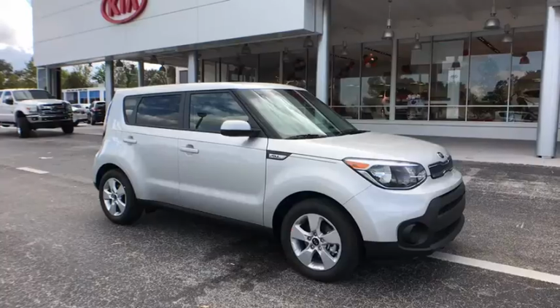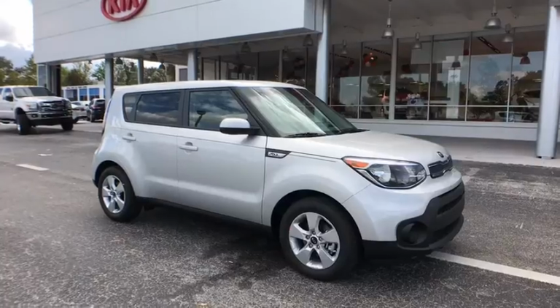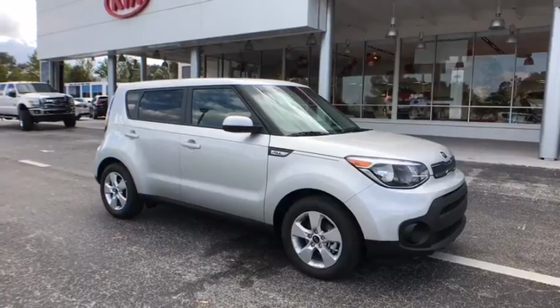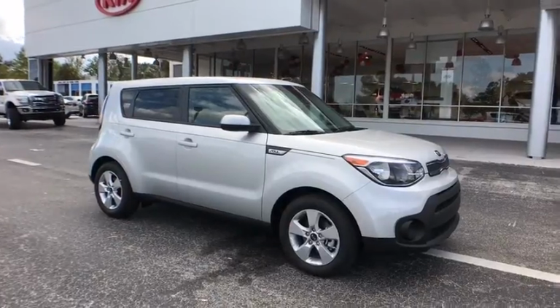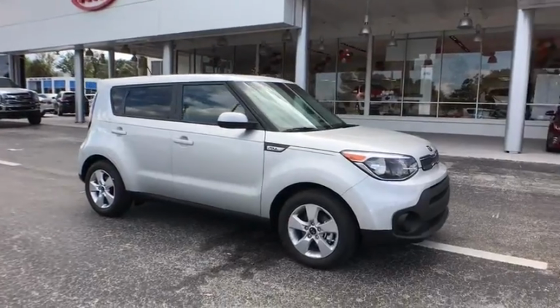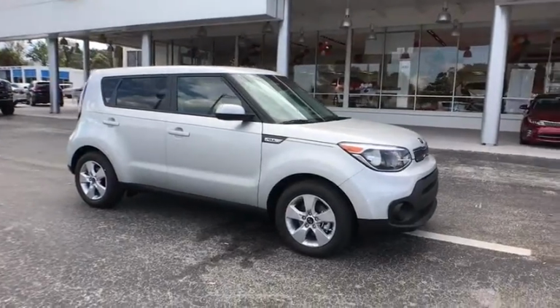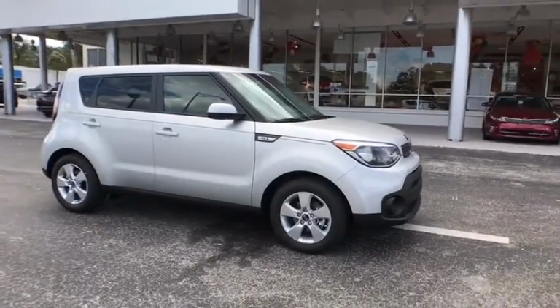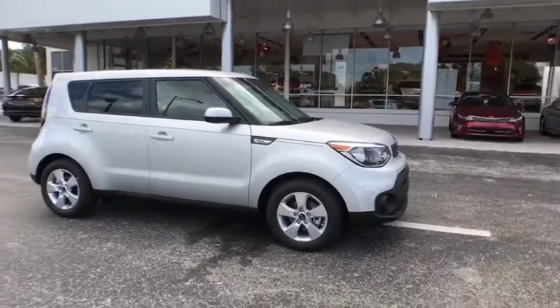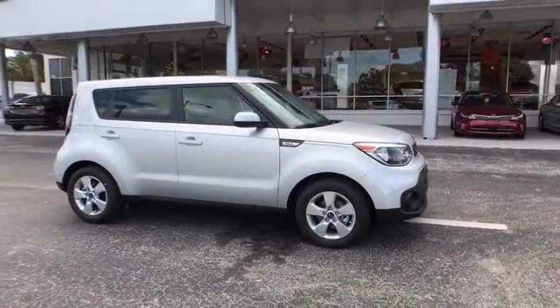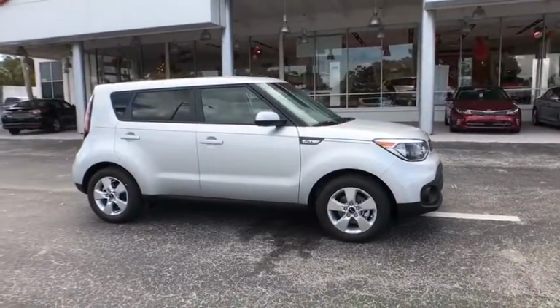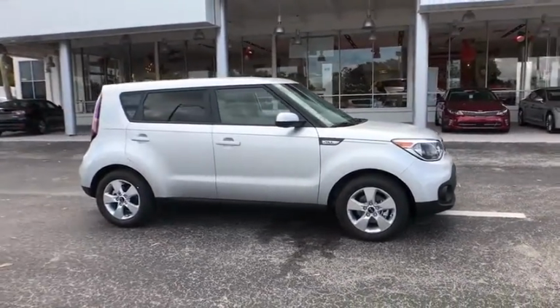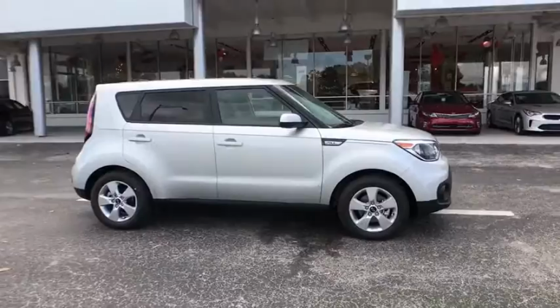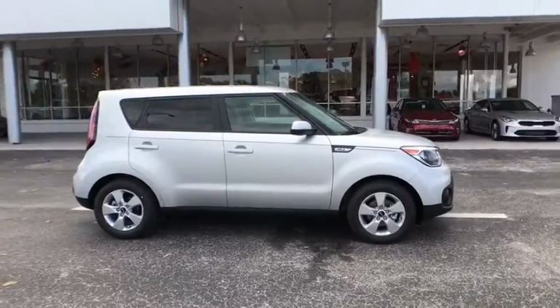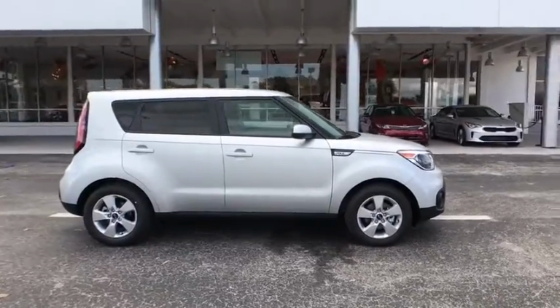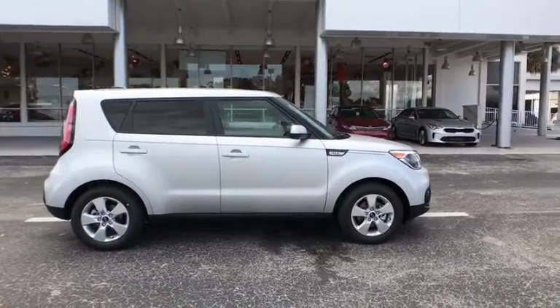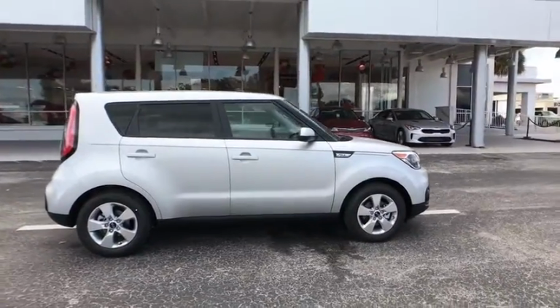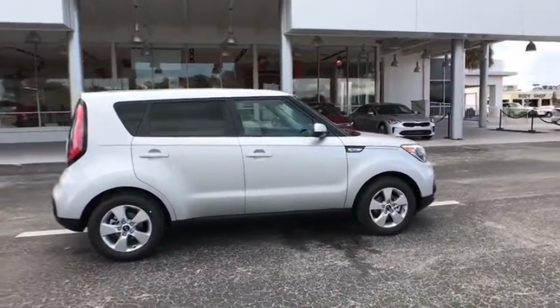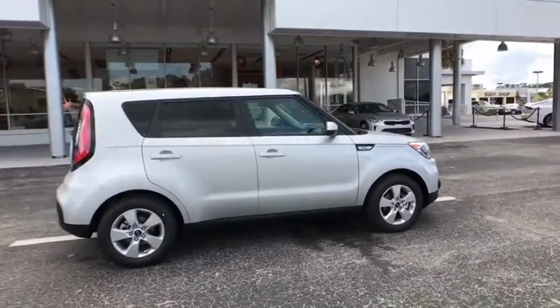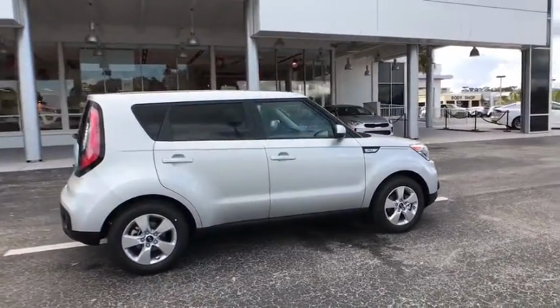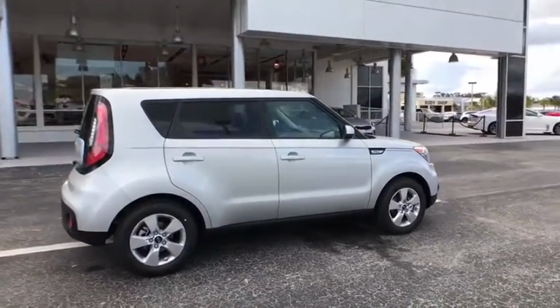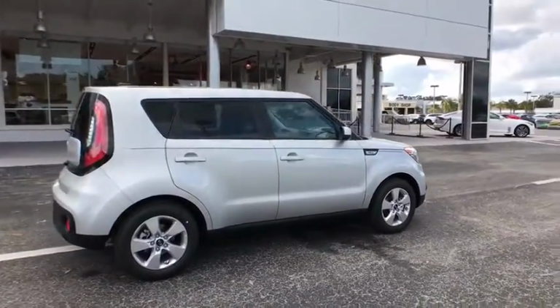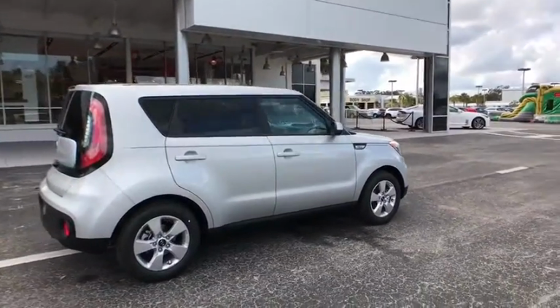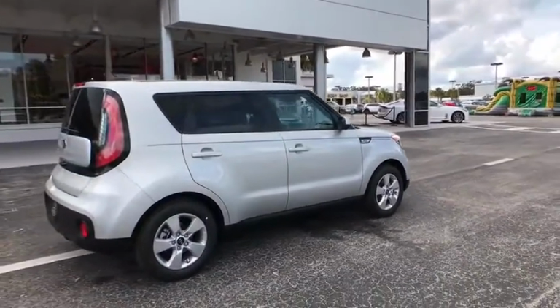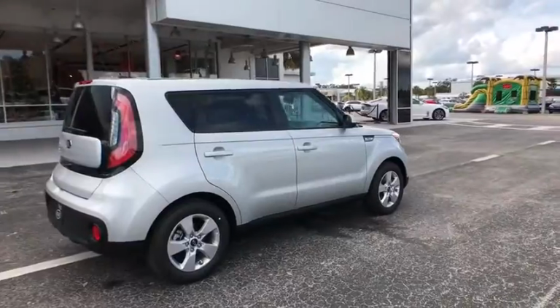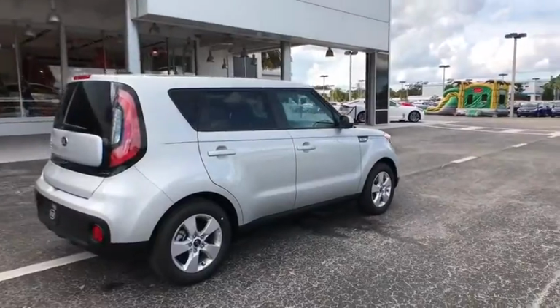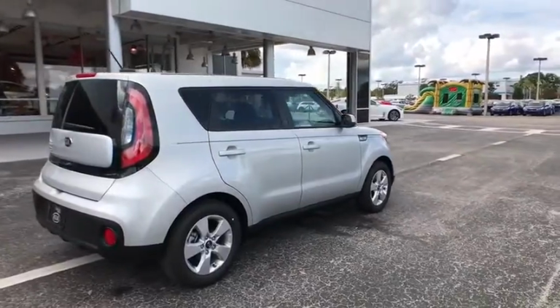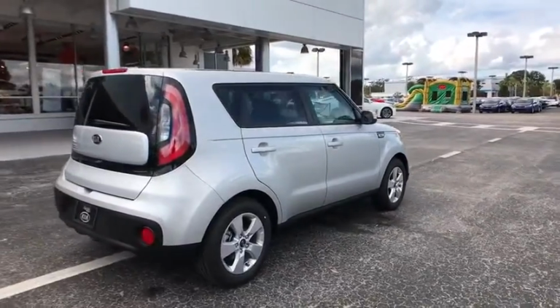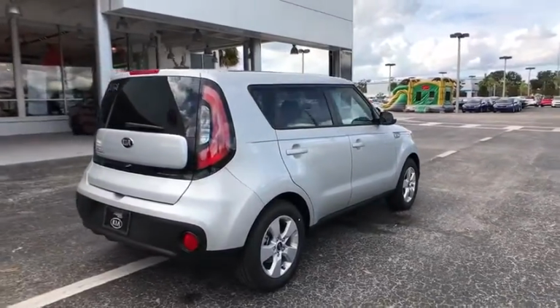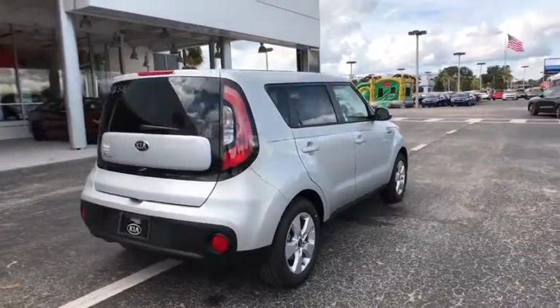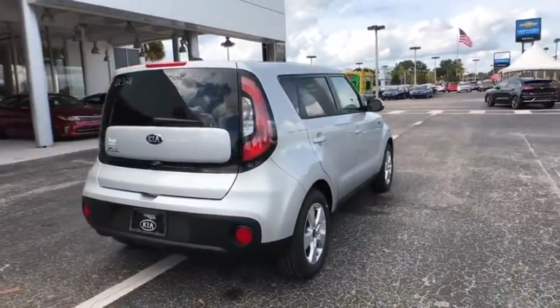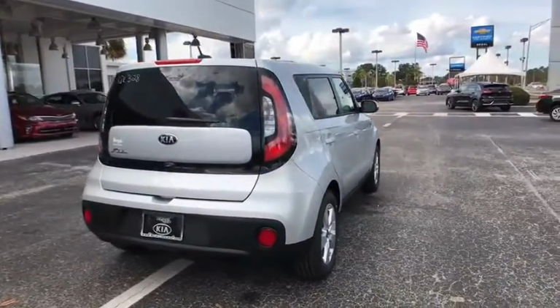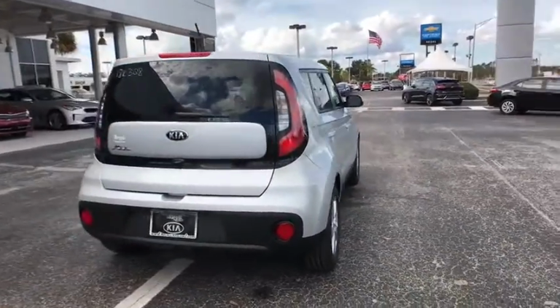The 2018 Kia Soul. The Soul is quick and ready with its innovative, catchy style, a sharp, roomy, and well-fitted cabin, and a comprehensive list of safety and fun features. Here are some of this vehicle's great options.